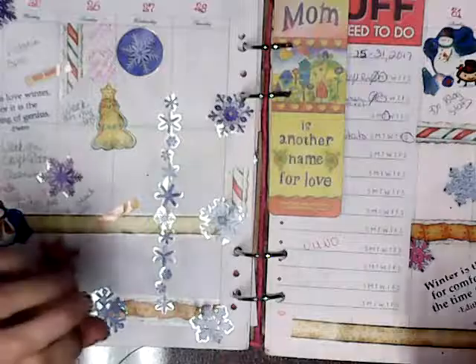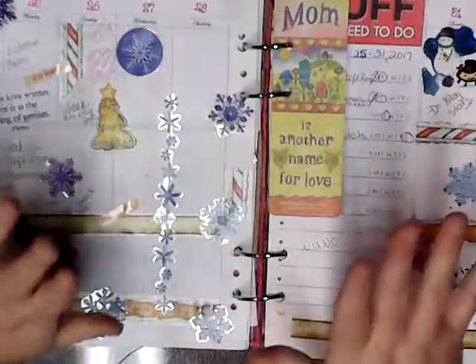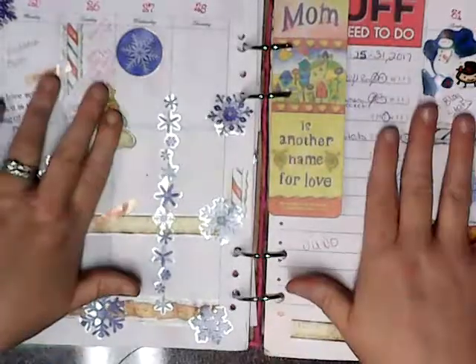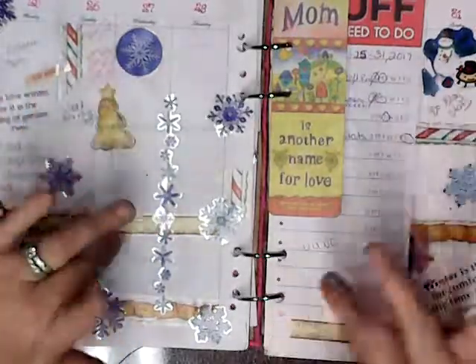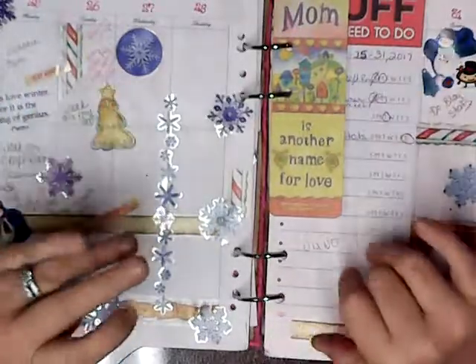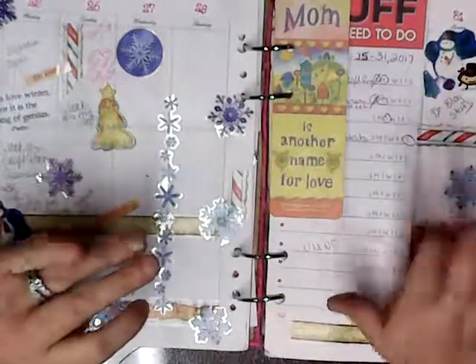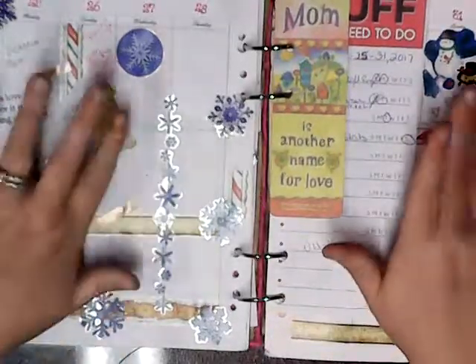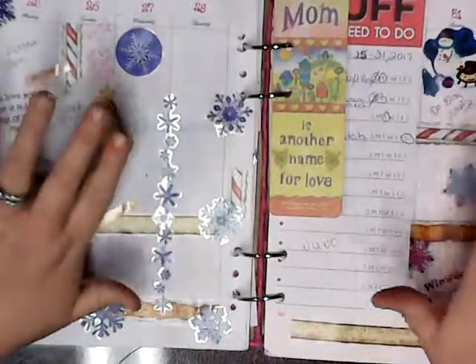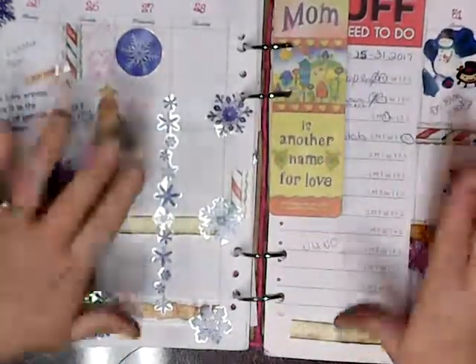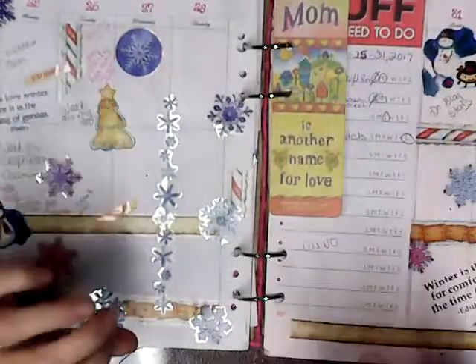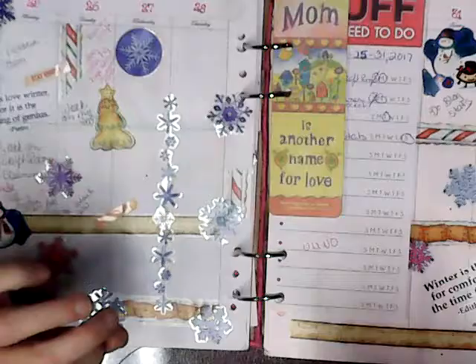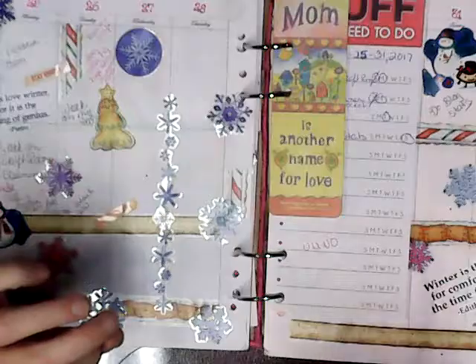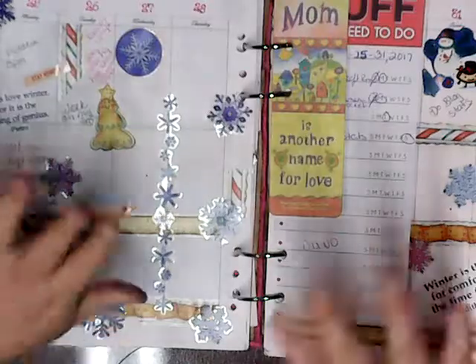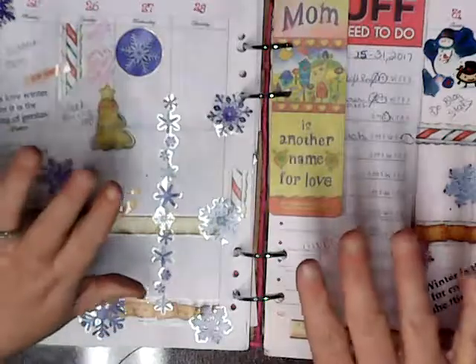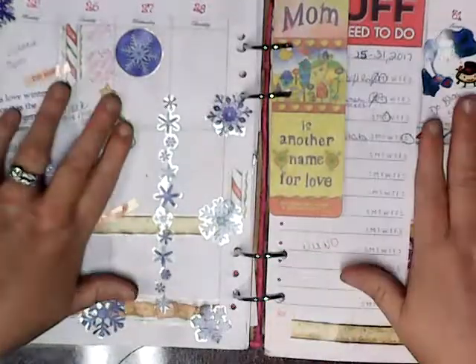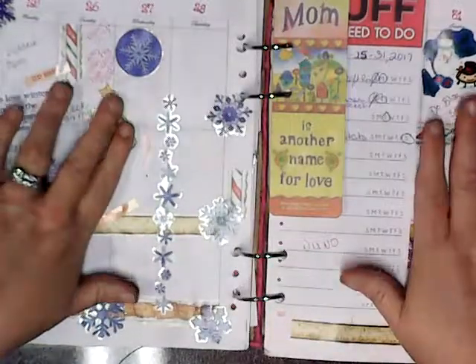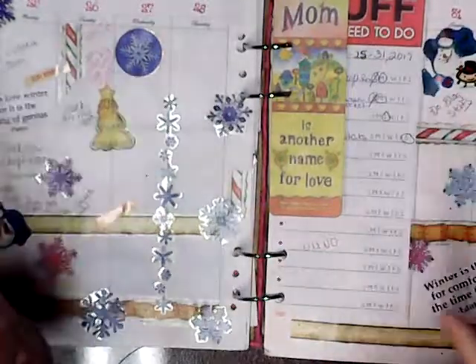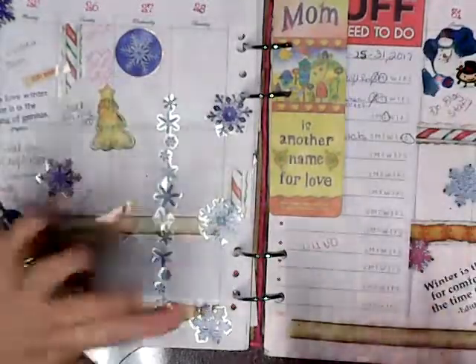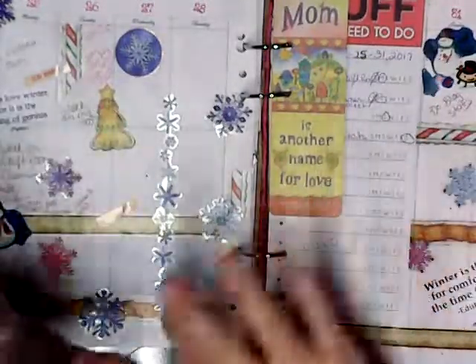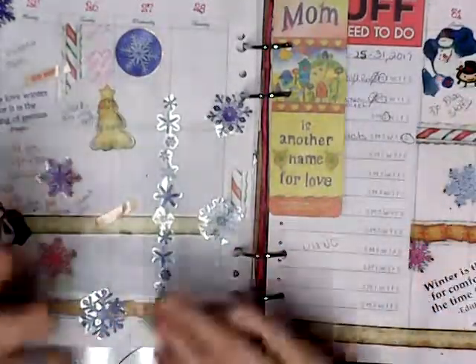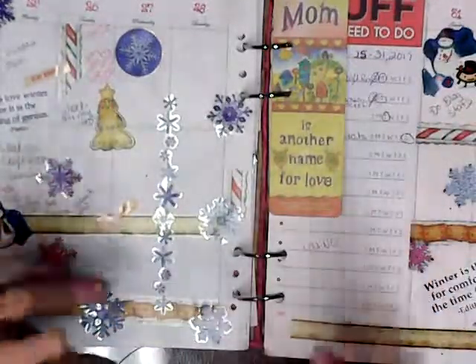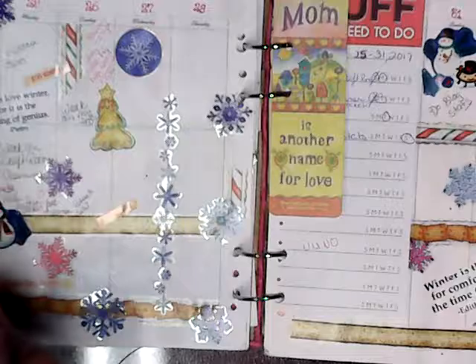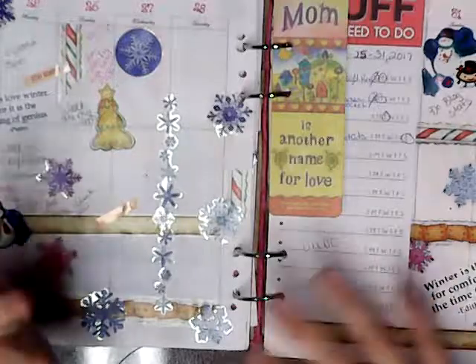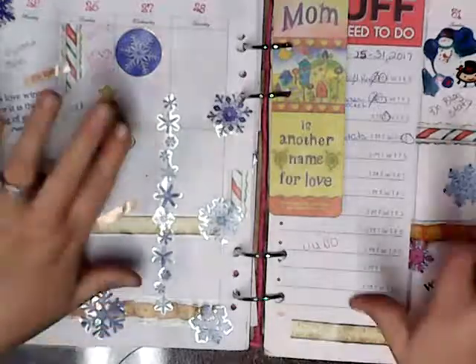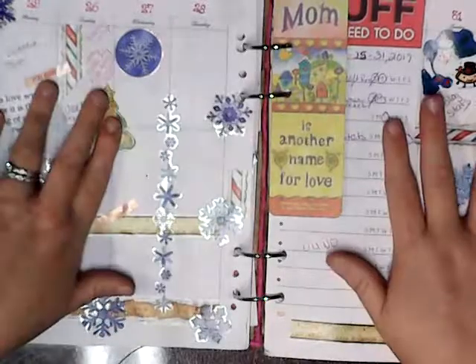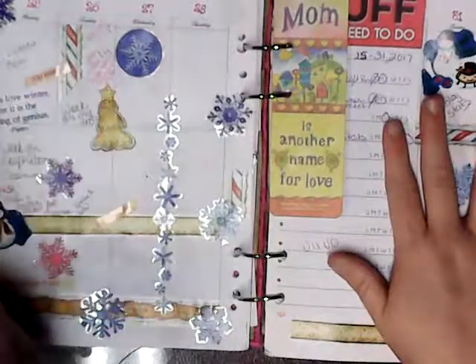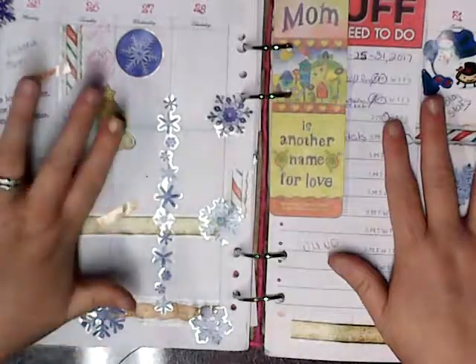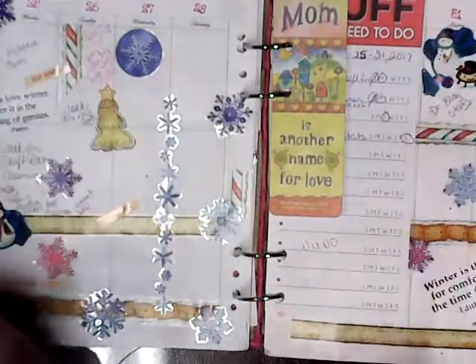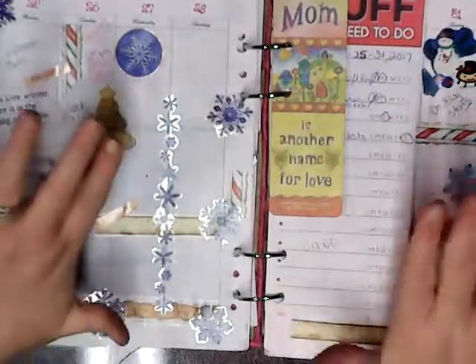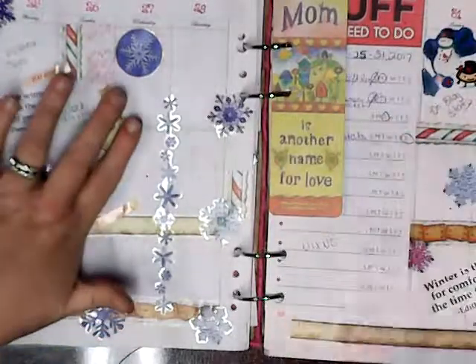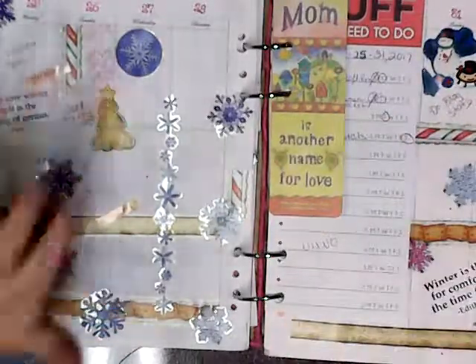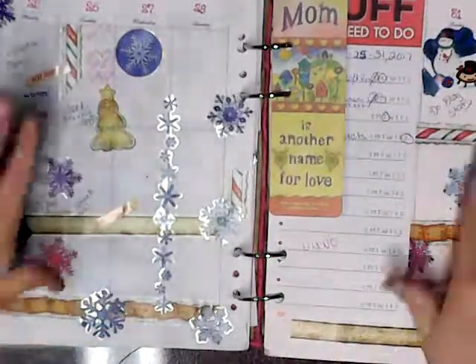I'm going to try to make another set here in a few days for video. I embroidered his name on it — all kinds of stuff. That was cute. He loved them. He's four years old.